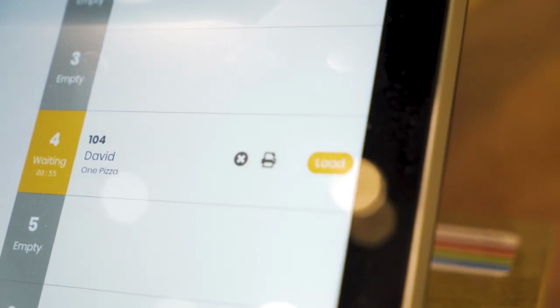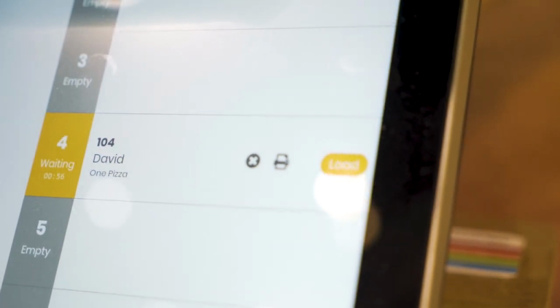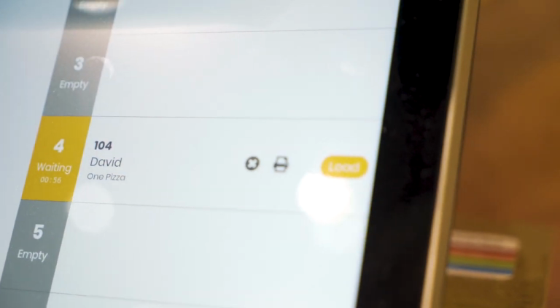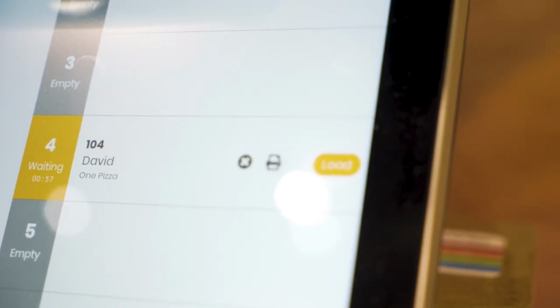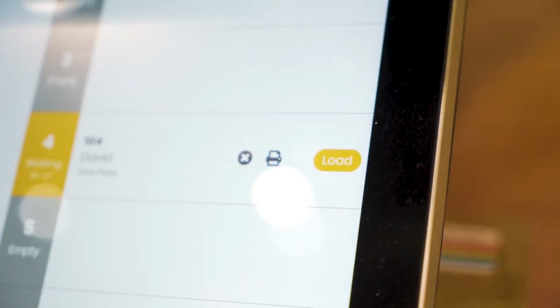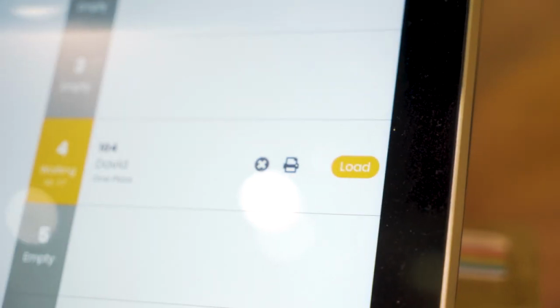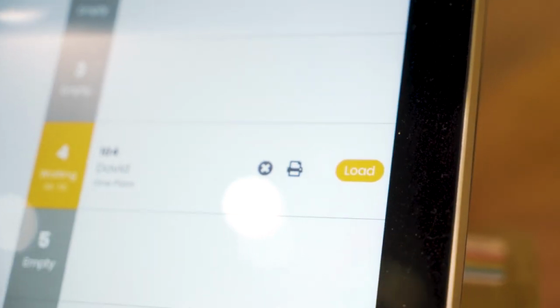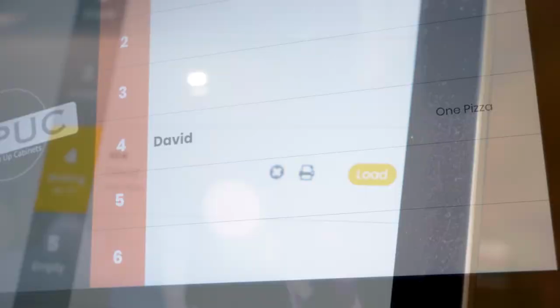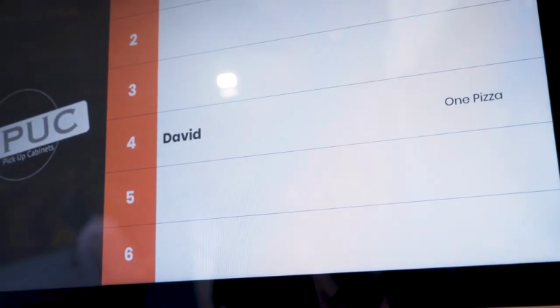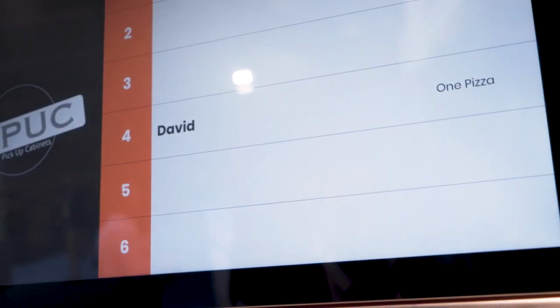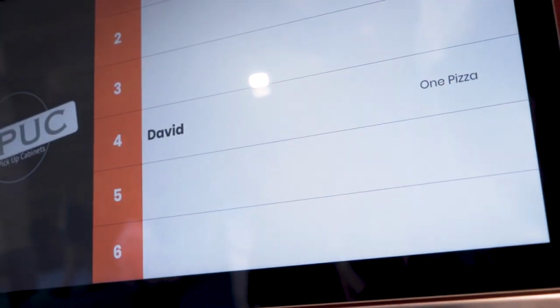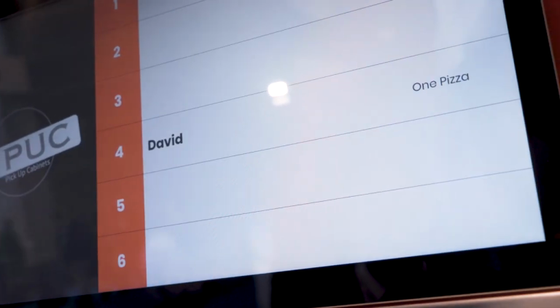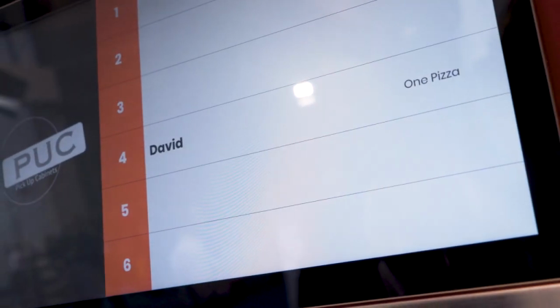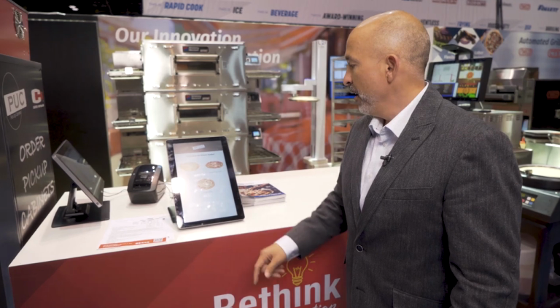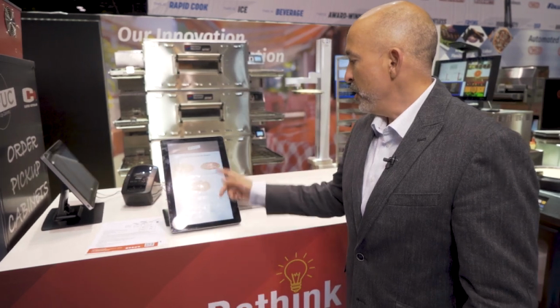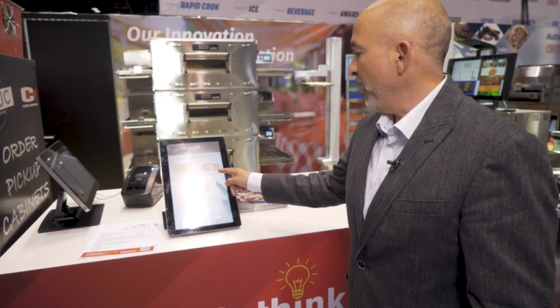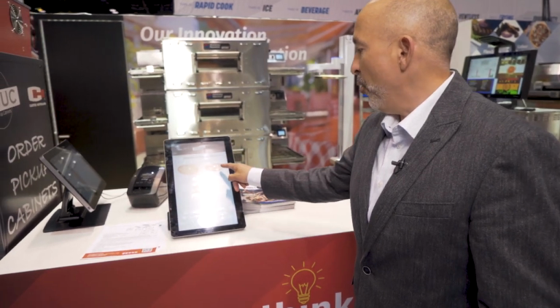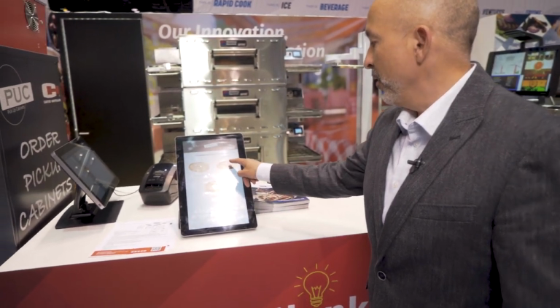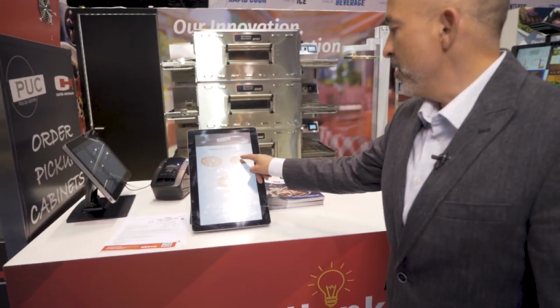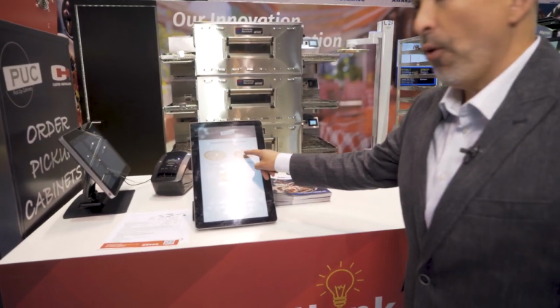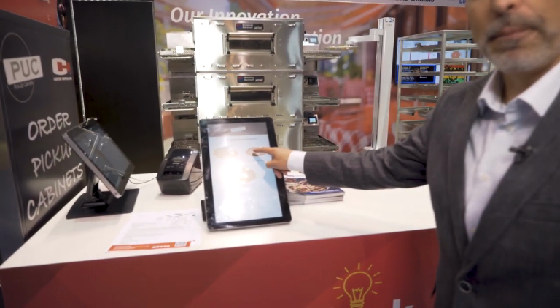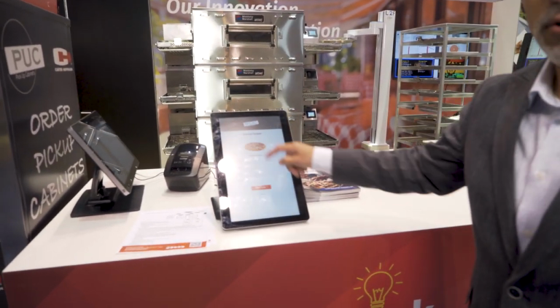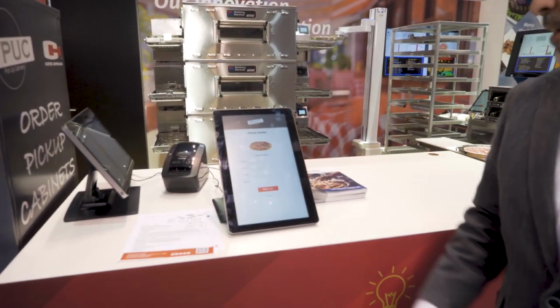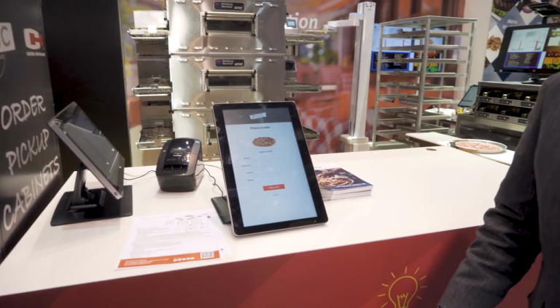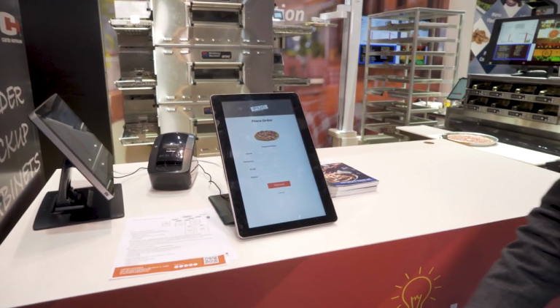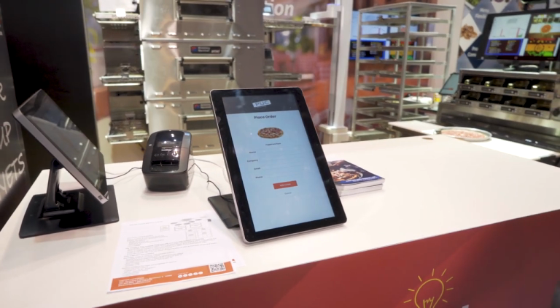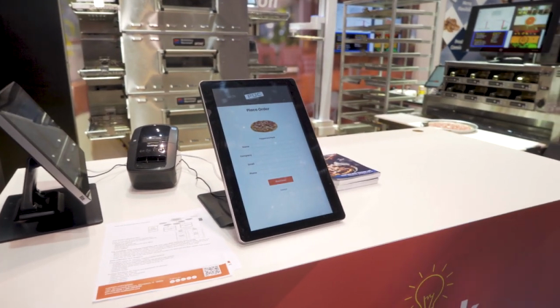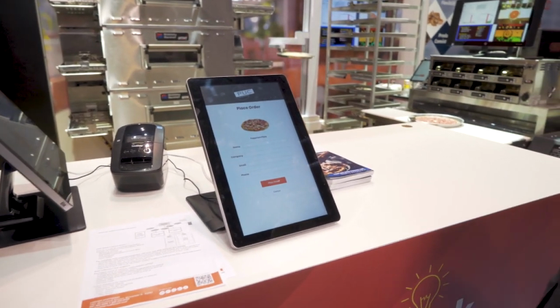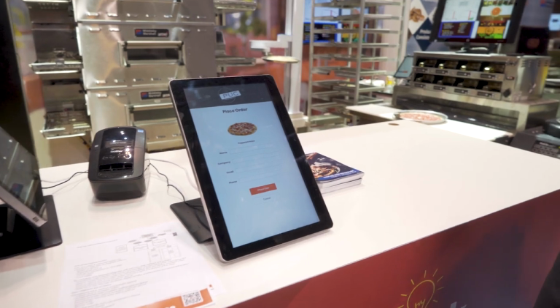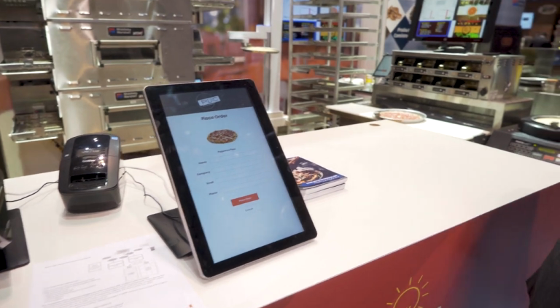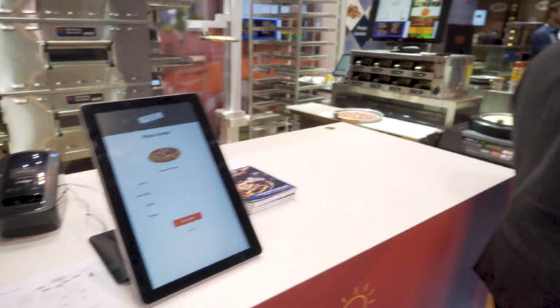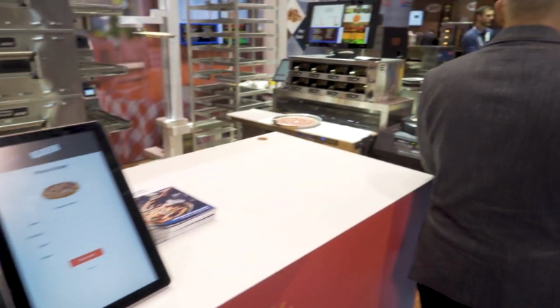When the customer places an order, the system will know and guide you. So you would place your order — let's say we're ordering a pepperoni pizza — and I'd like to walk you through the actual process.